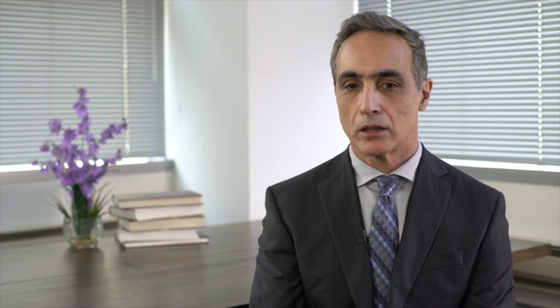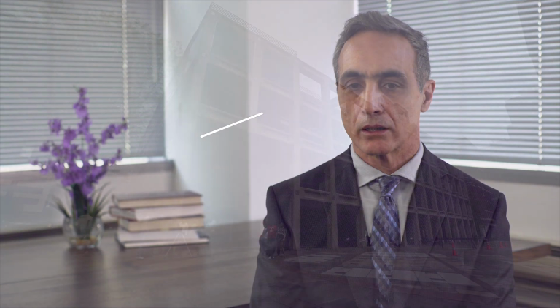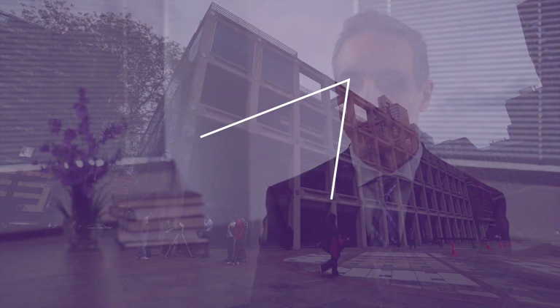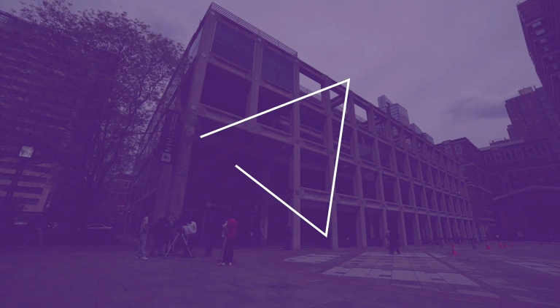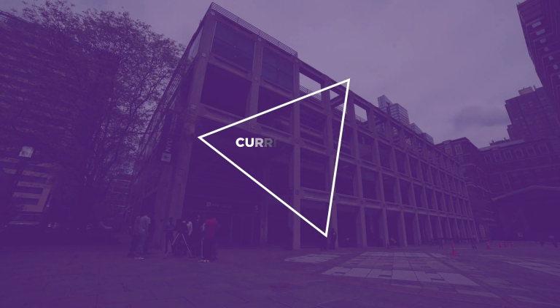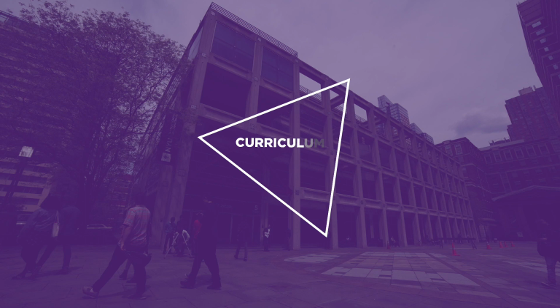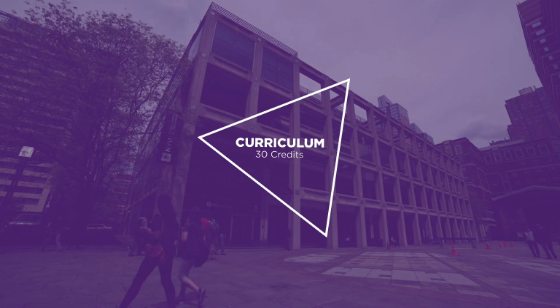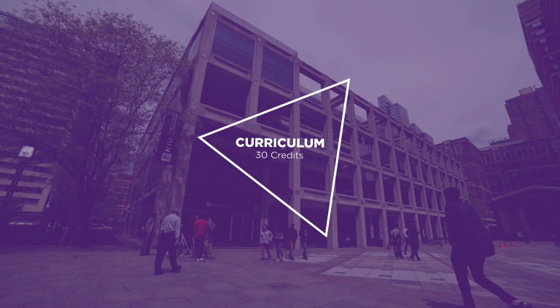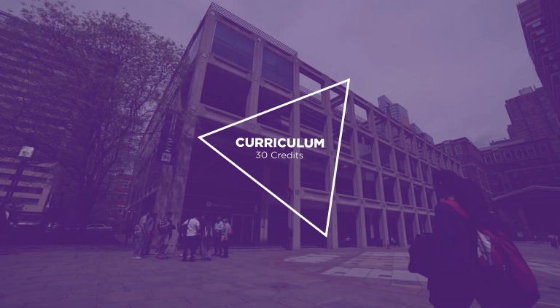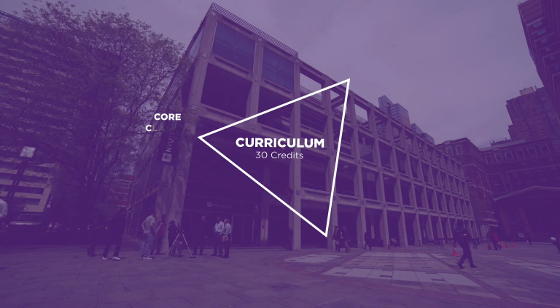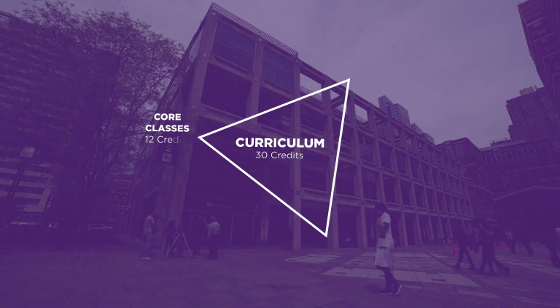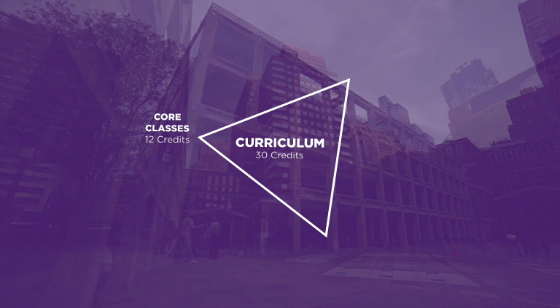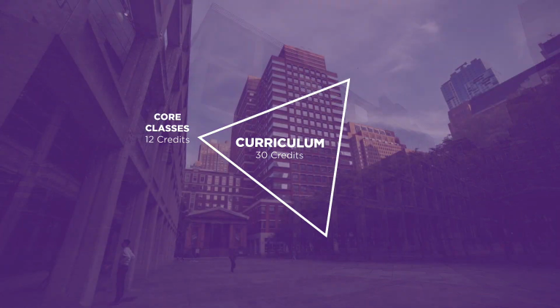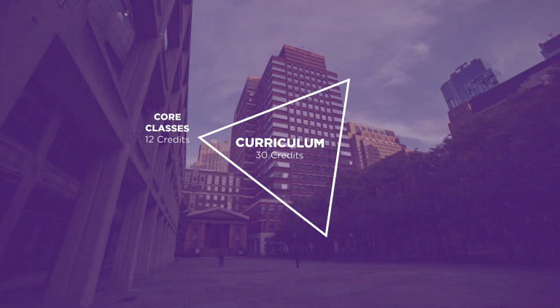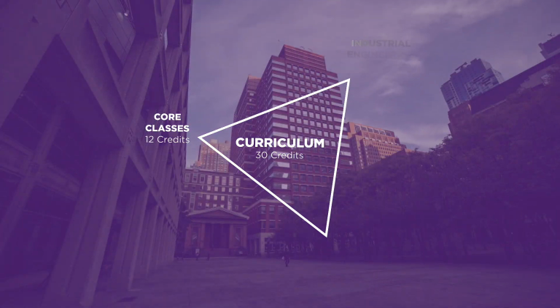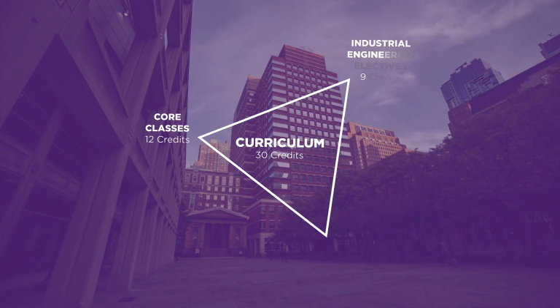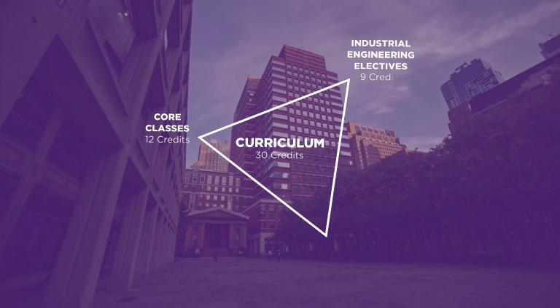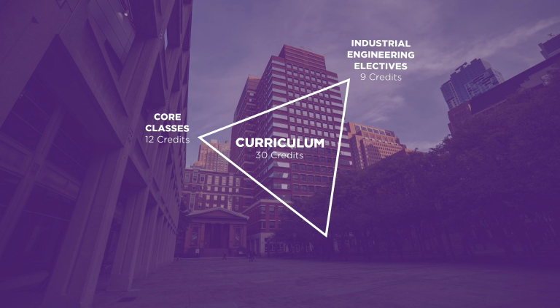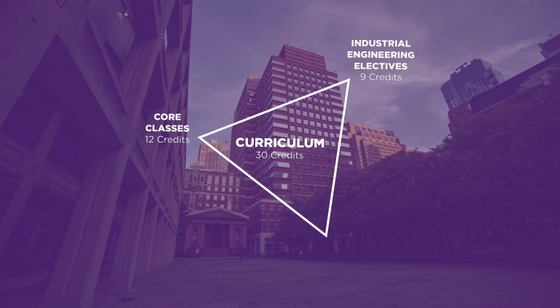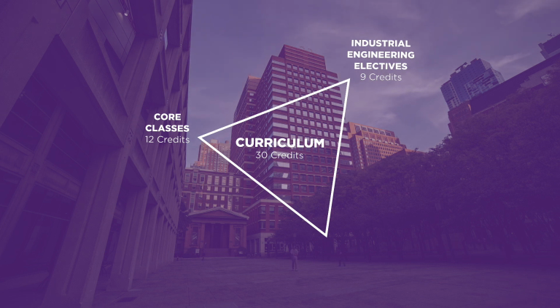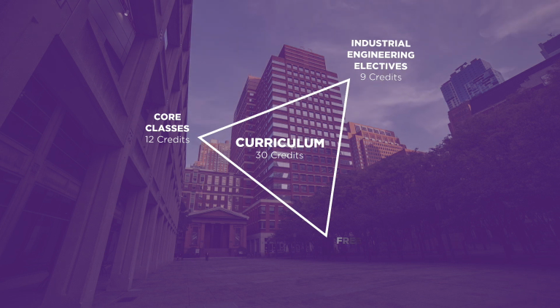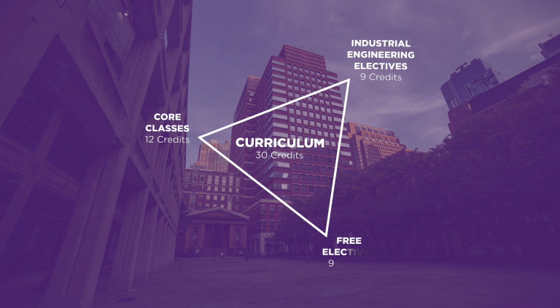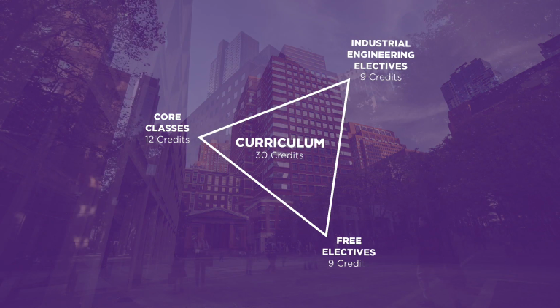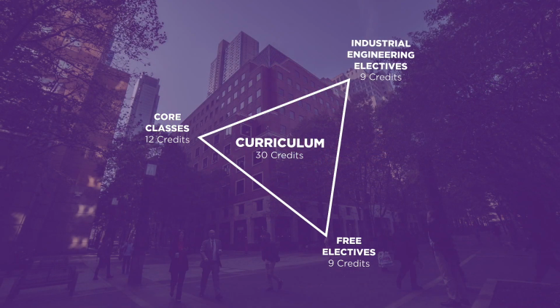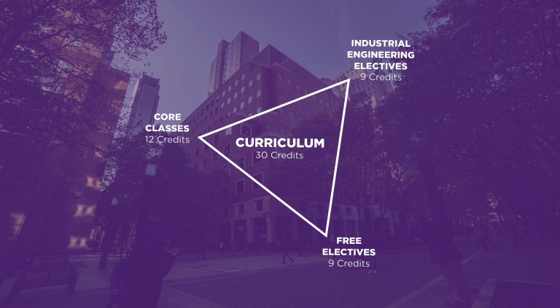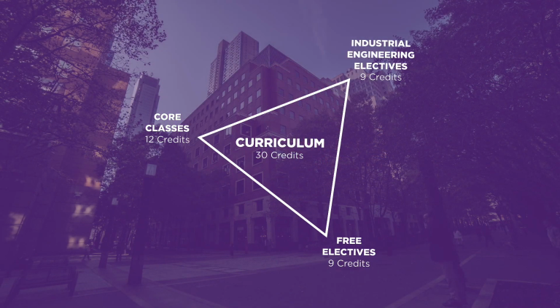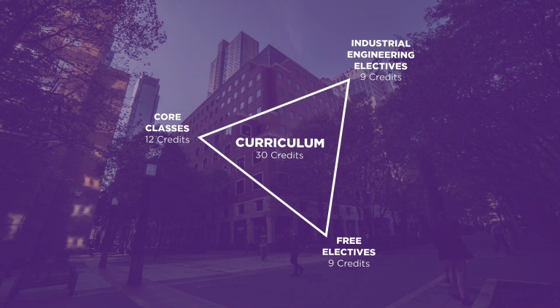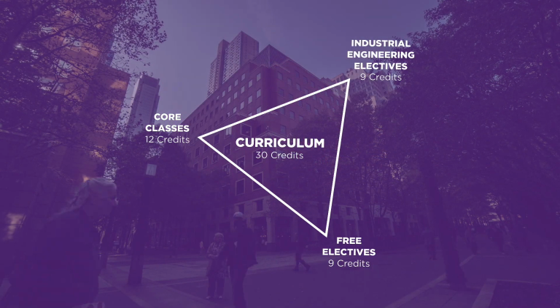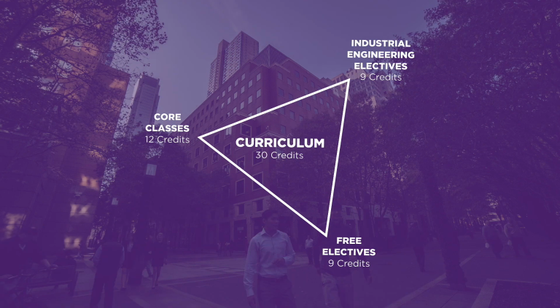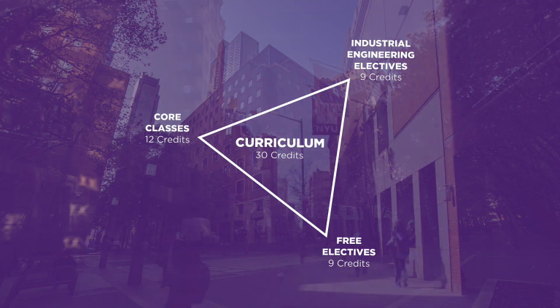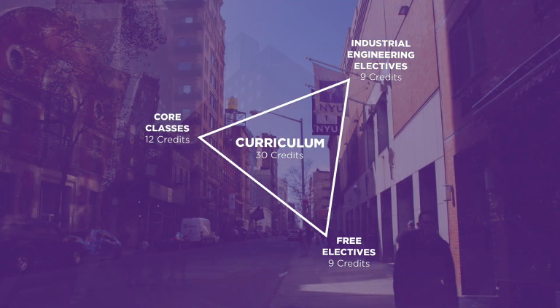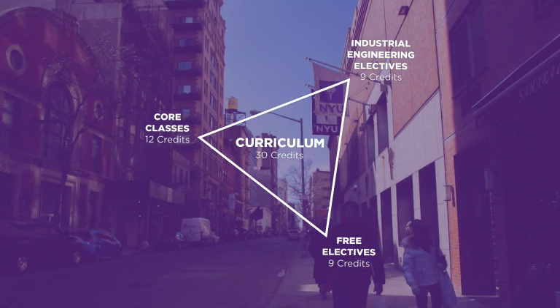The curriculum is a 30-credit curriculum. There are four core courses, three courses in the industrial engineering electives, and then there are free electives — that's nine credits, or three classes, which students can take from anywhere across NYU.